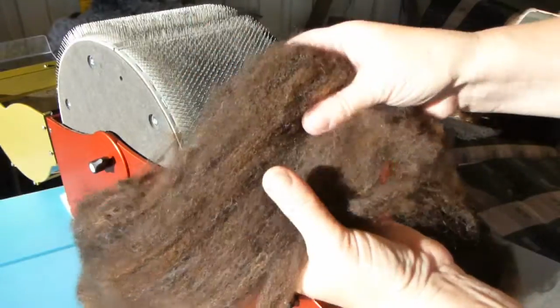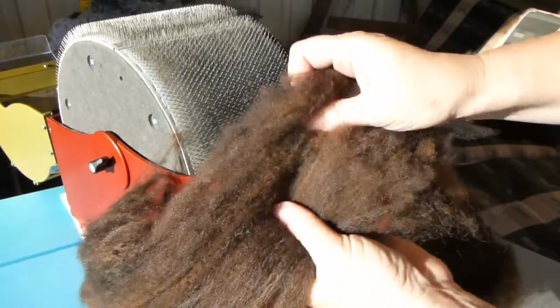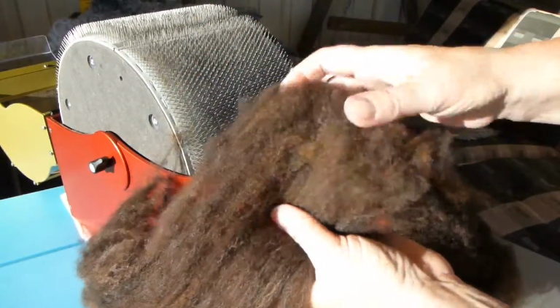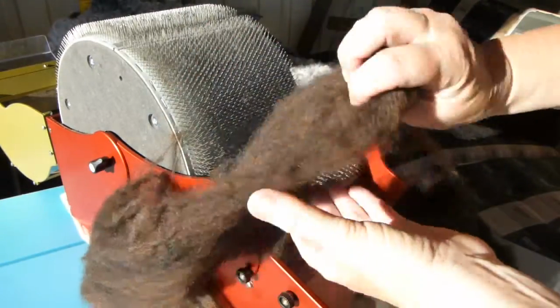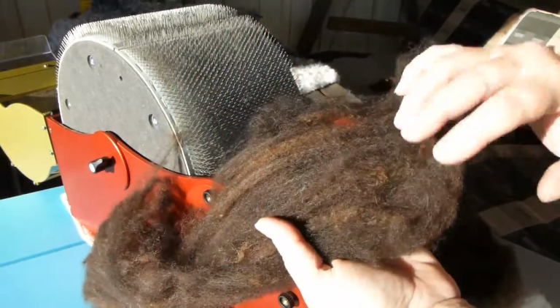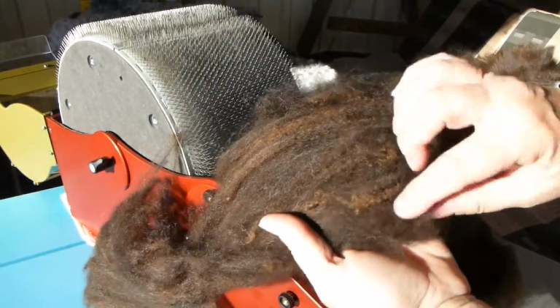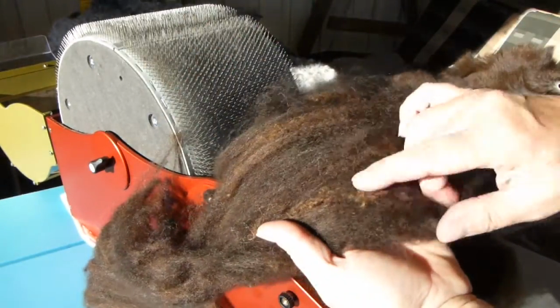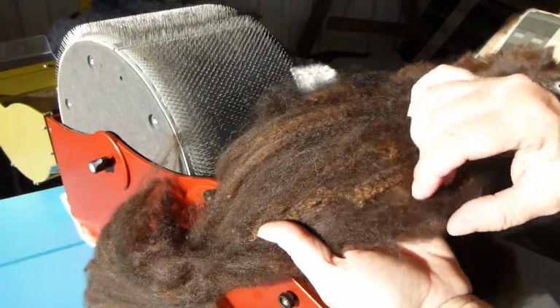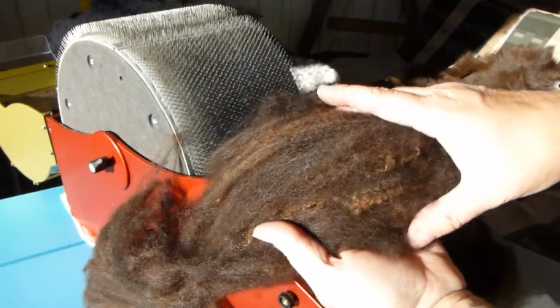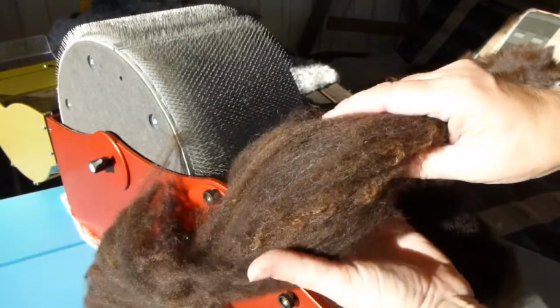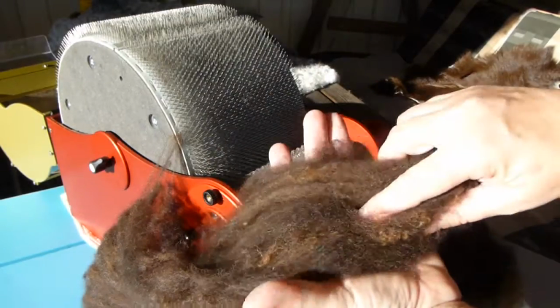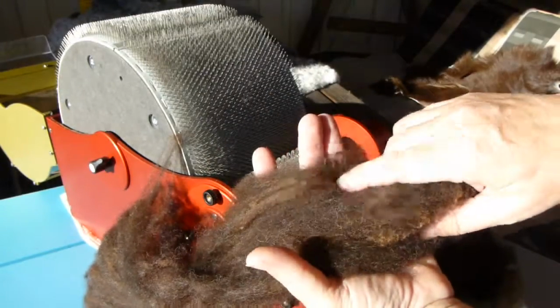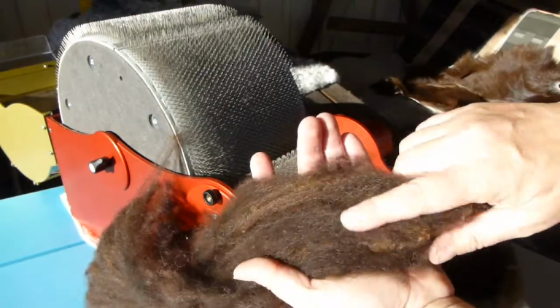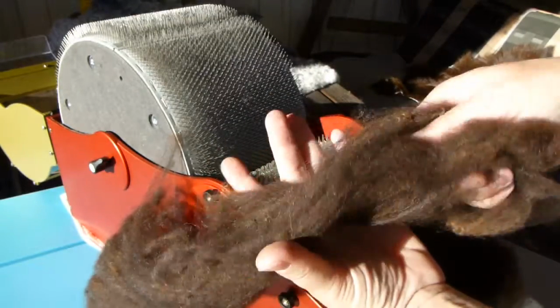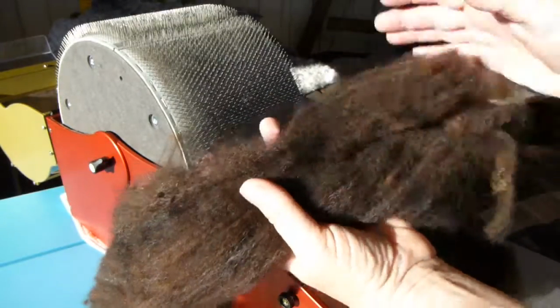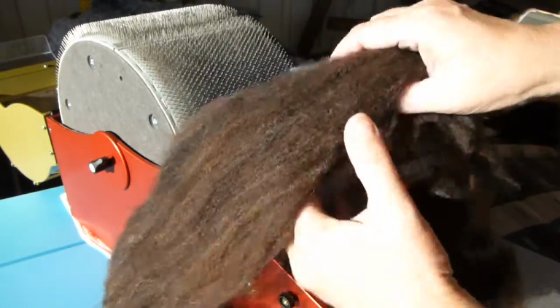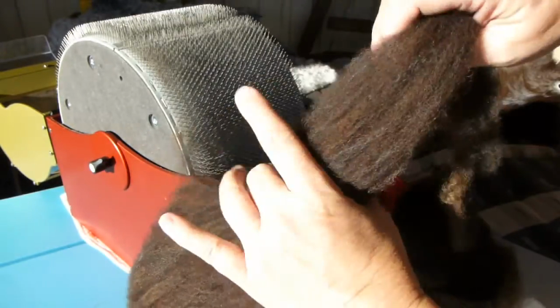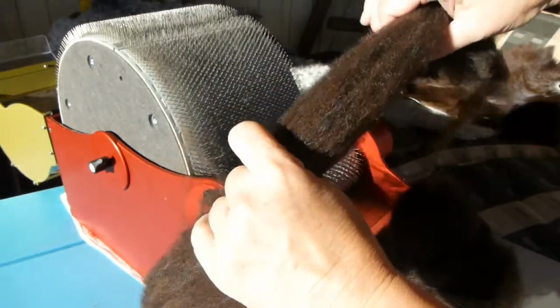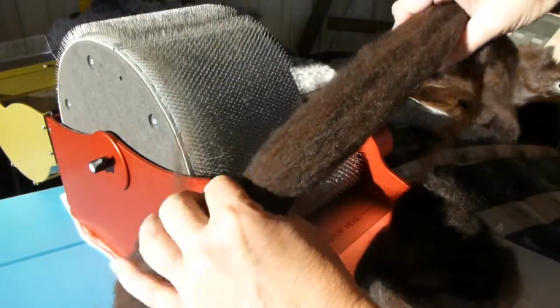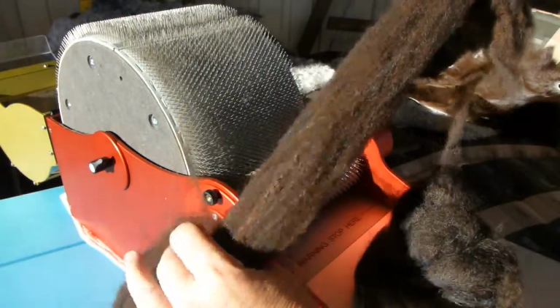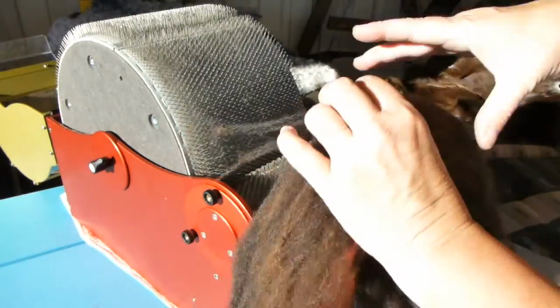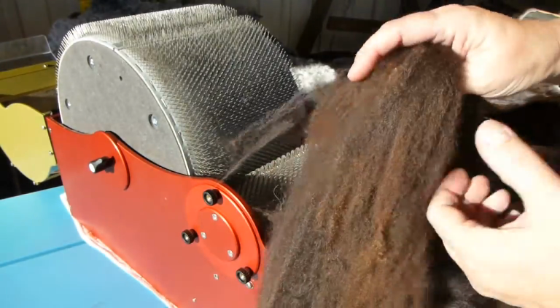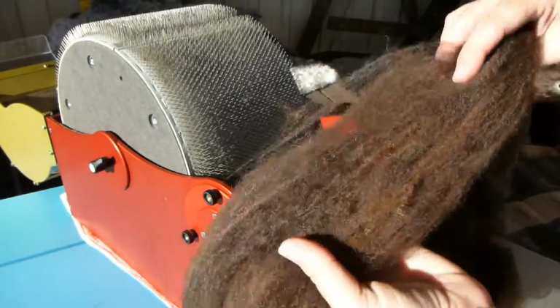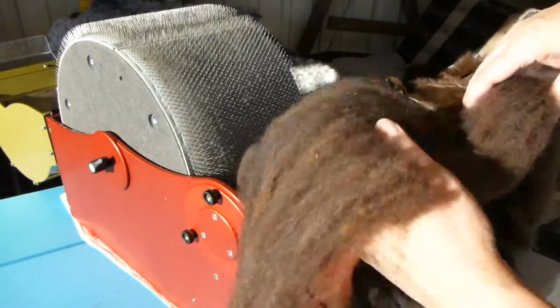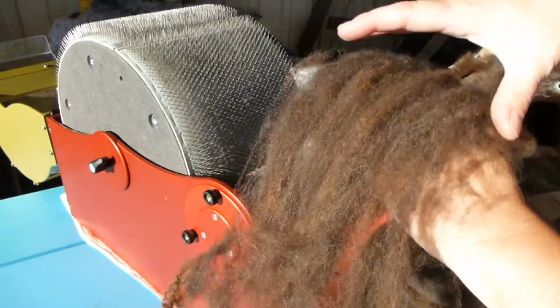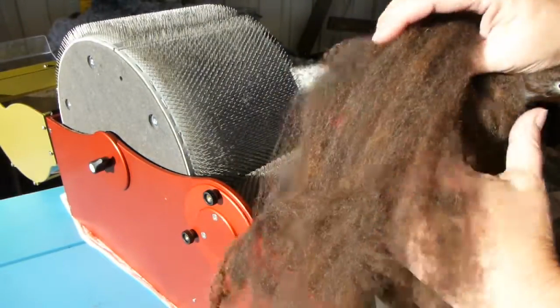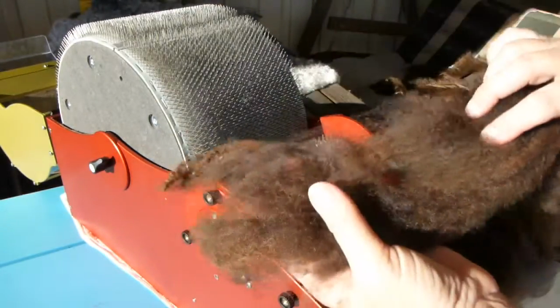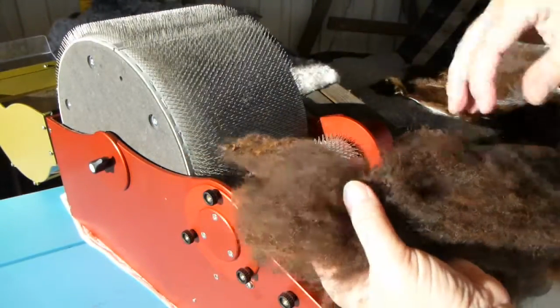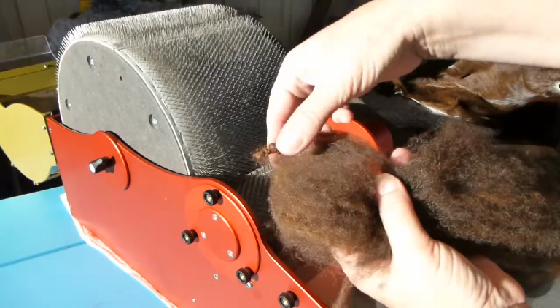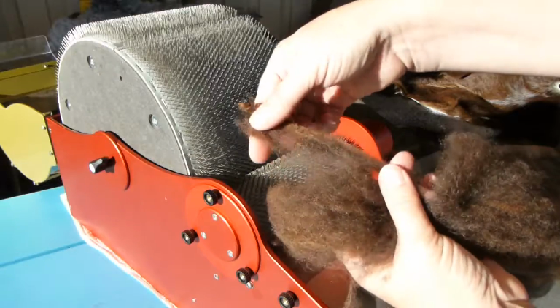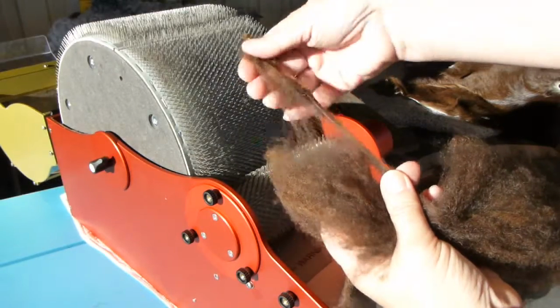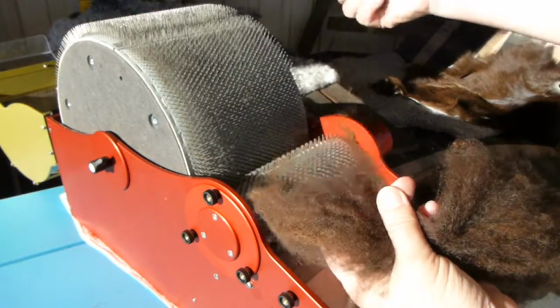If I wanted to have a knobbly yarn, I would spin this one. And you can get quite nice features out of having these locks and the crimp in. But I would say use this for felting or run it one more time. So this is the two different results.